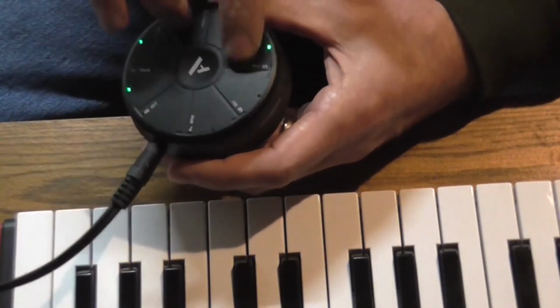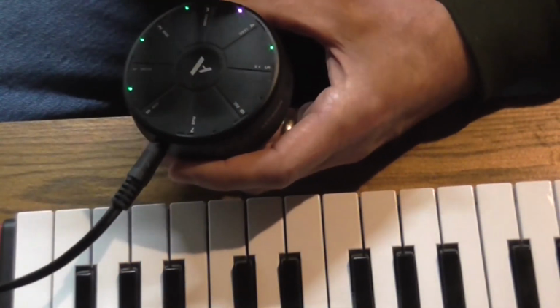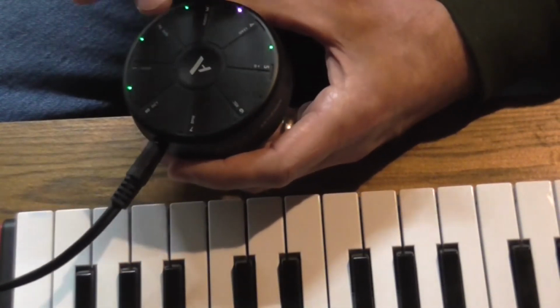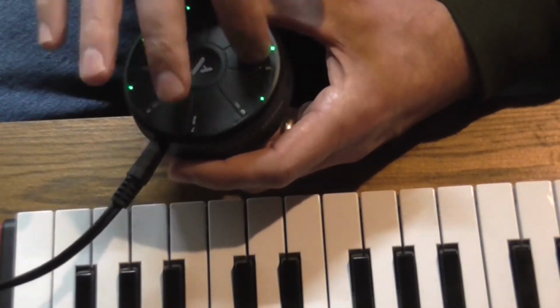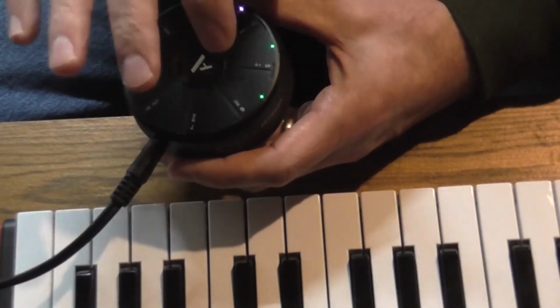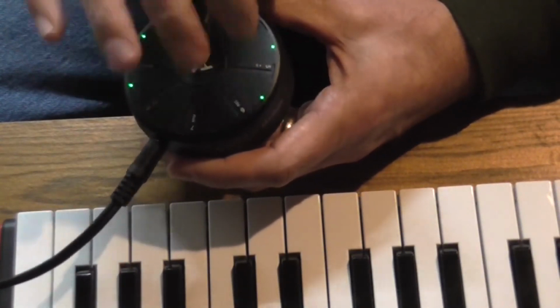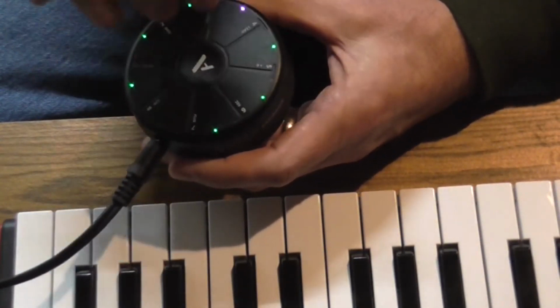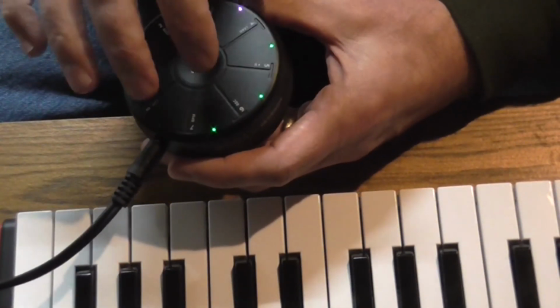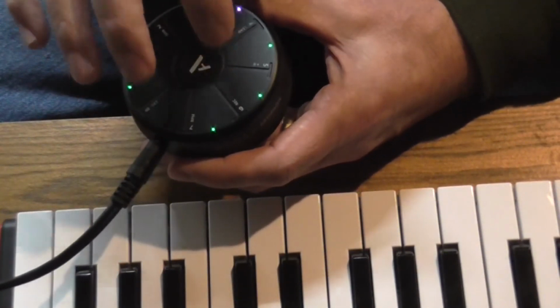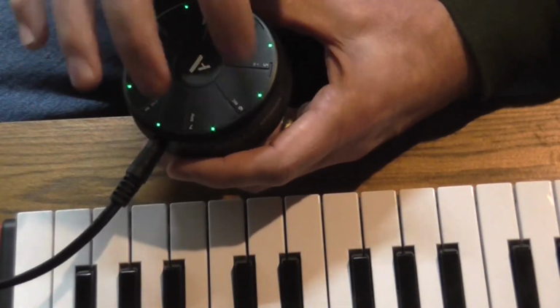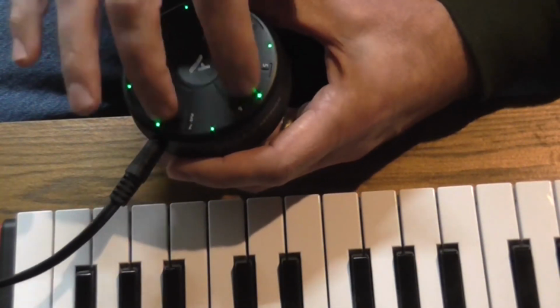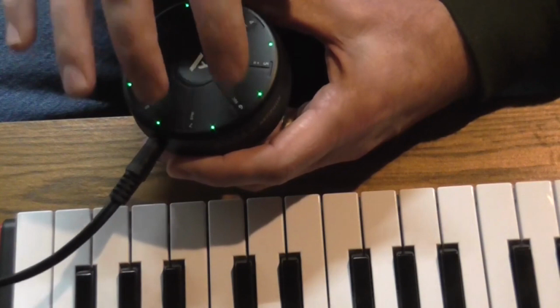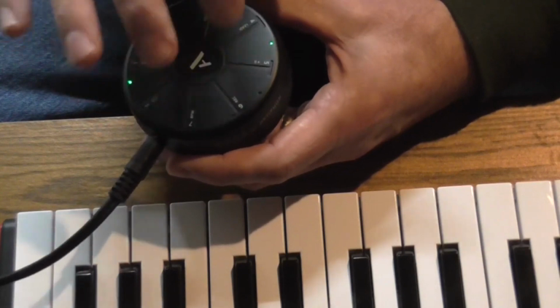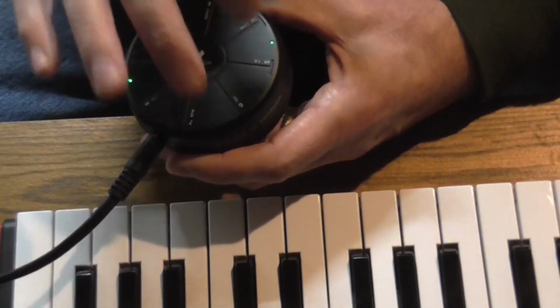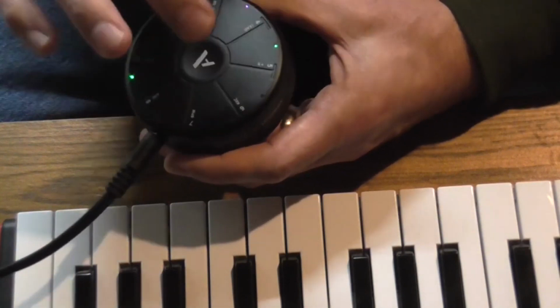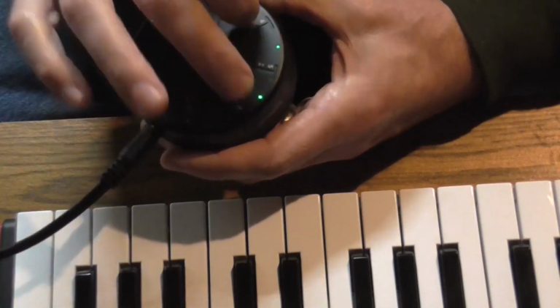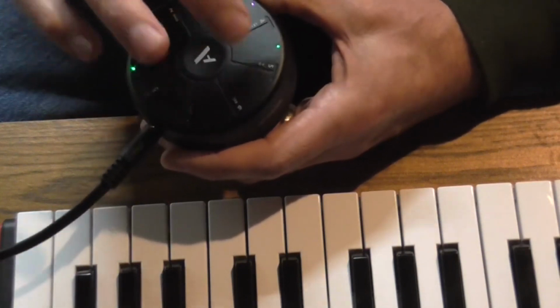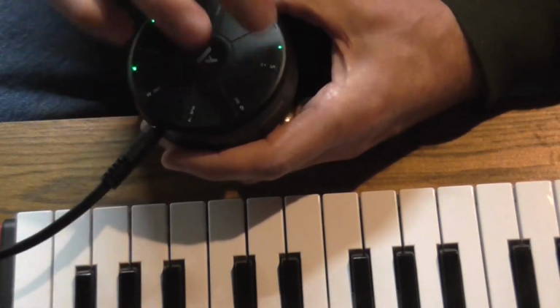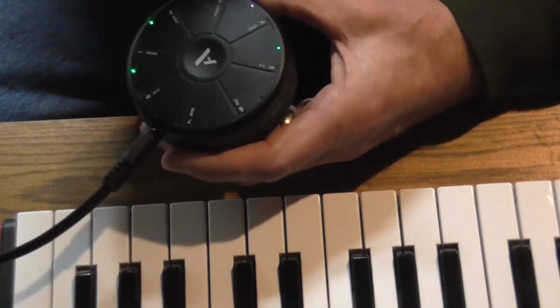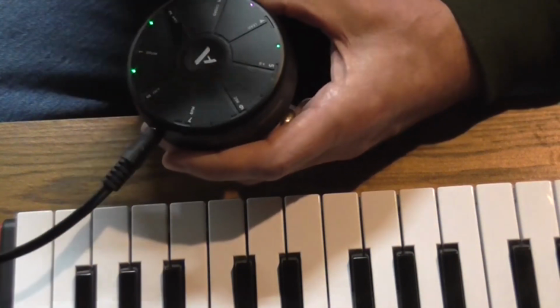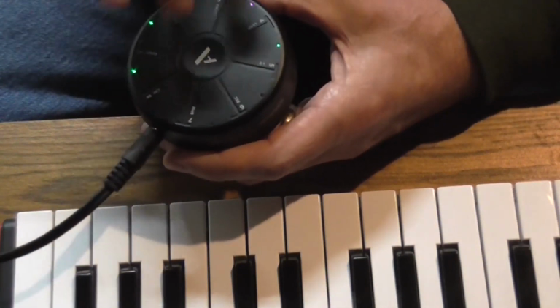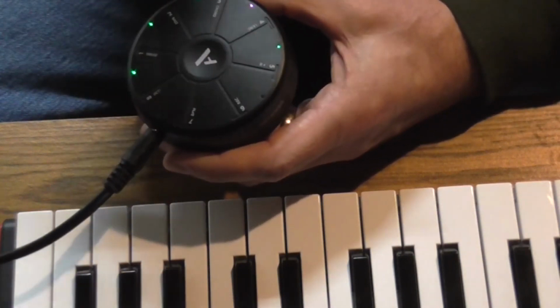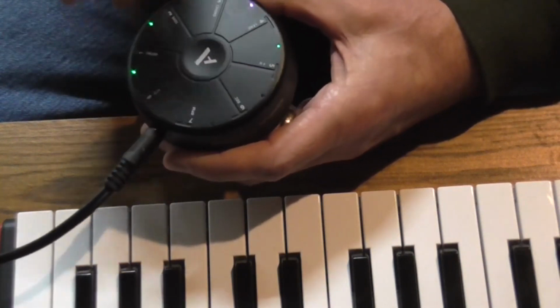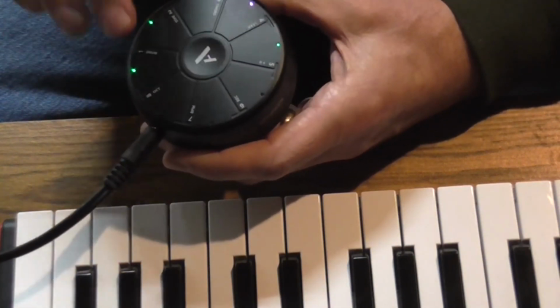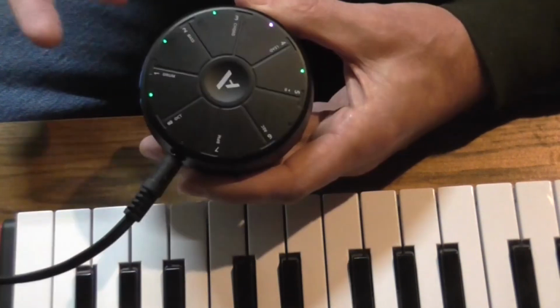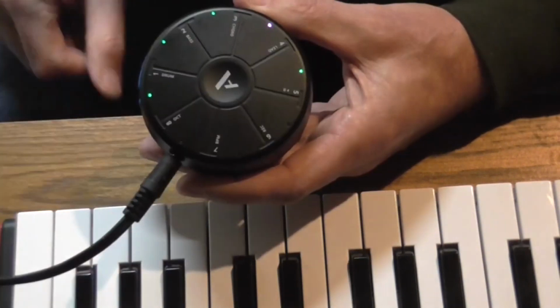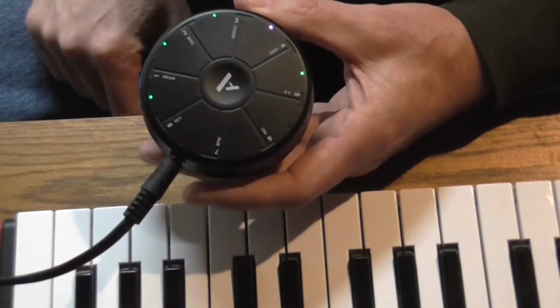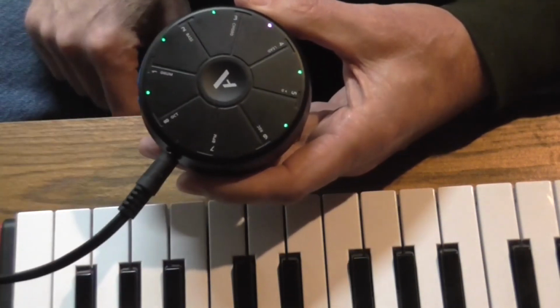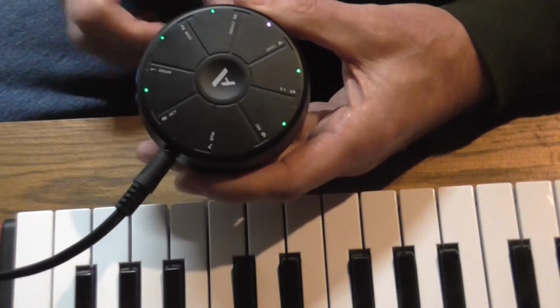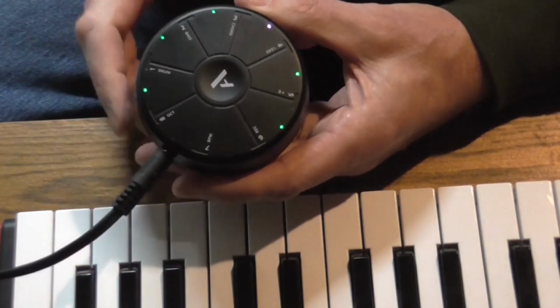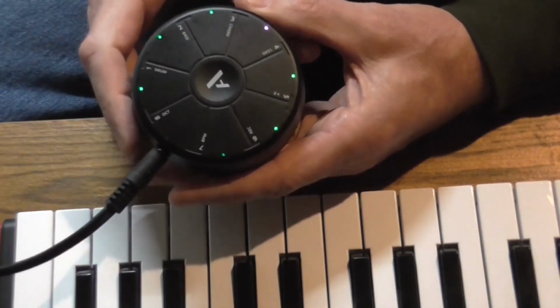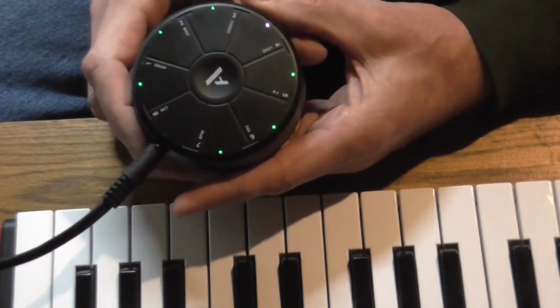With four modes — drum, bass, chord, and lead — record your tunes or import samples. Enjoy five hours of musical bliss, anytime, anywhere.